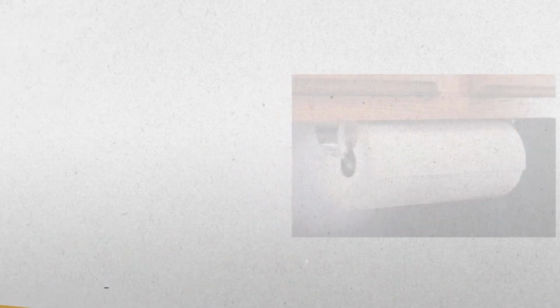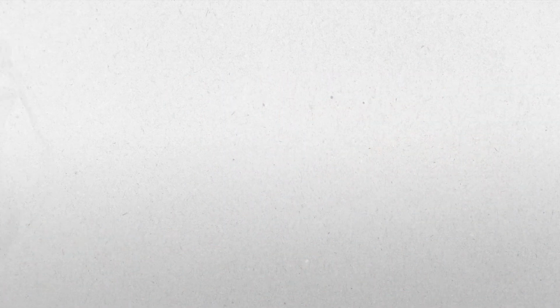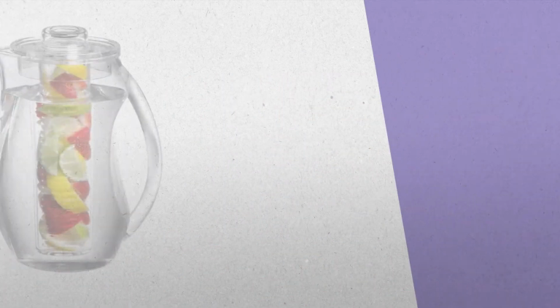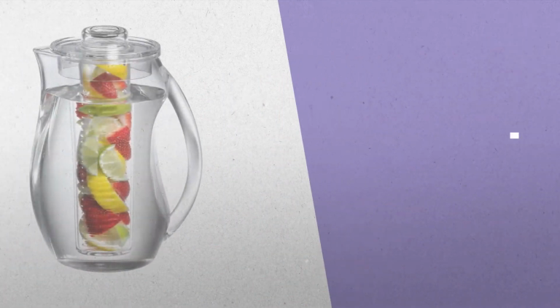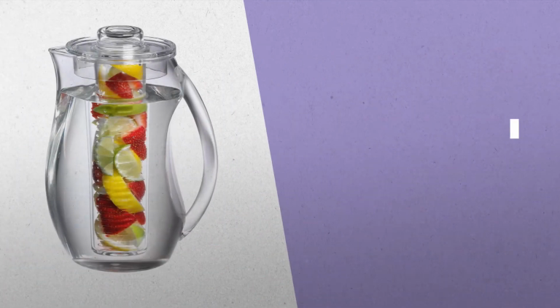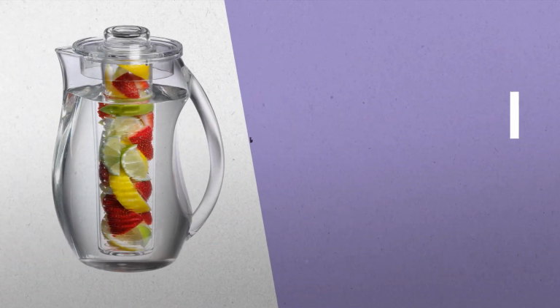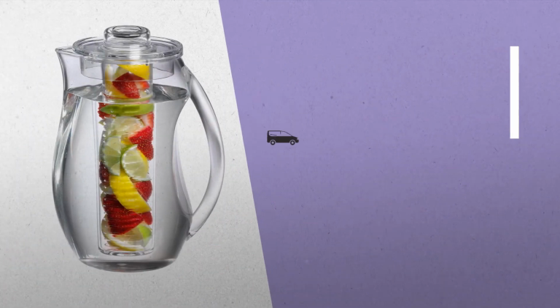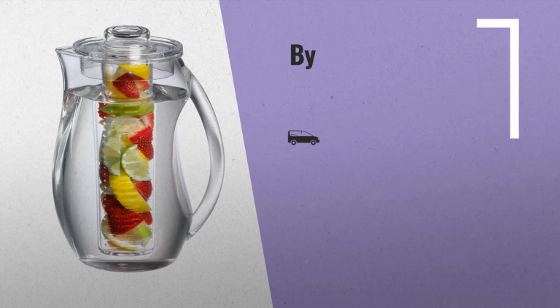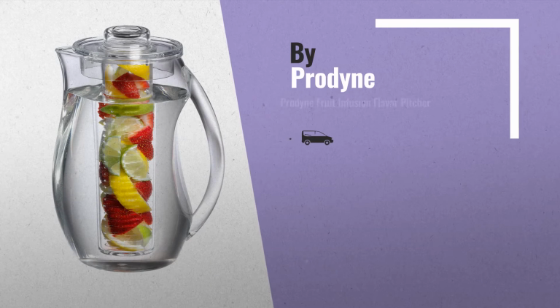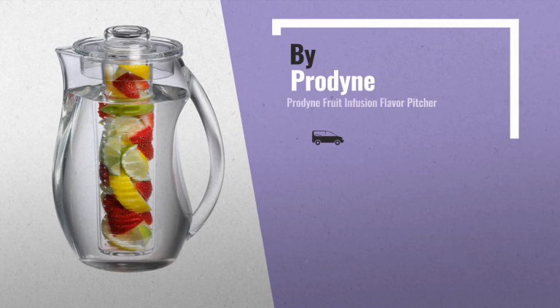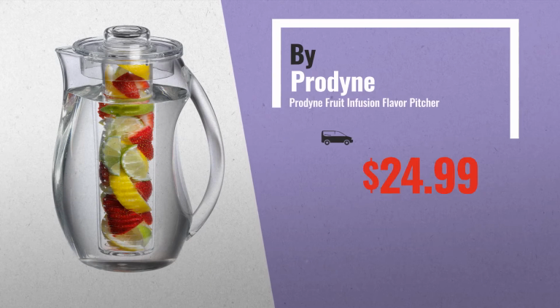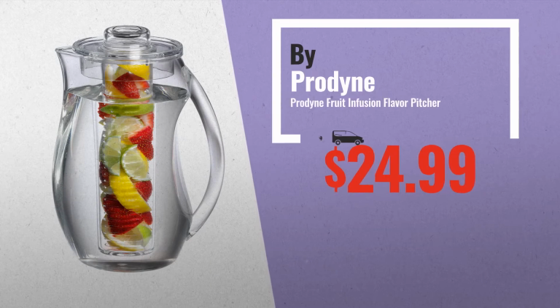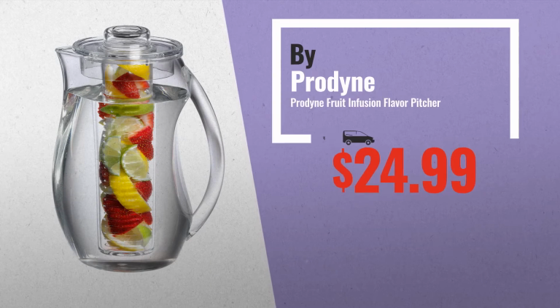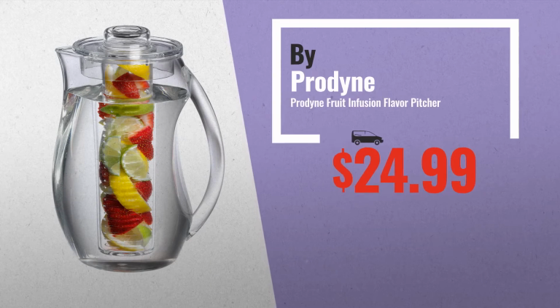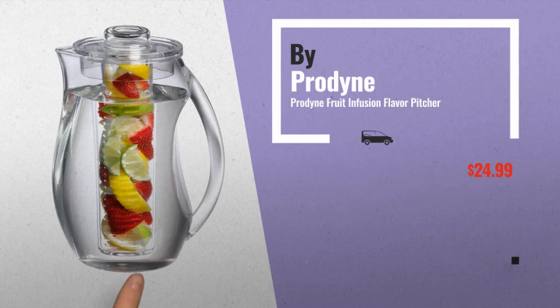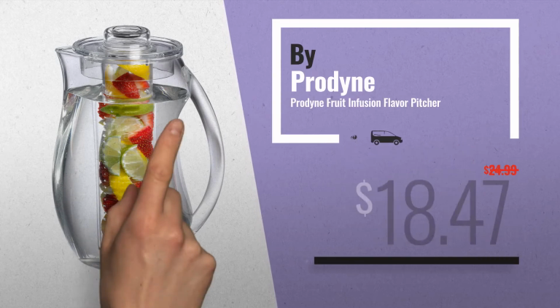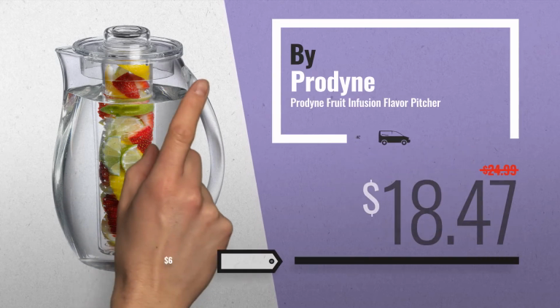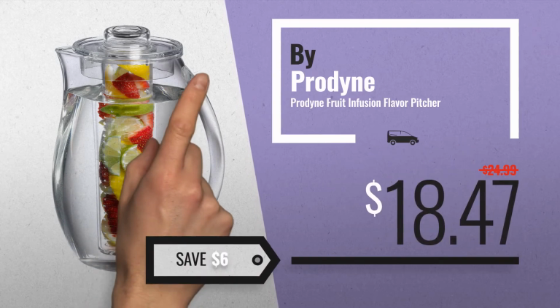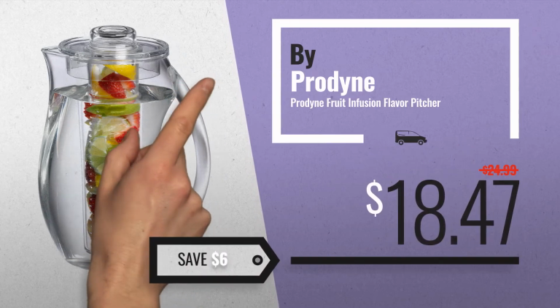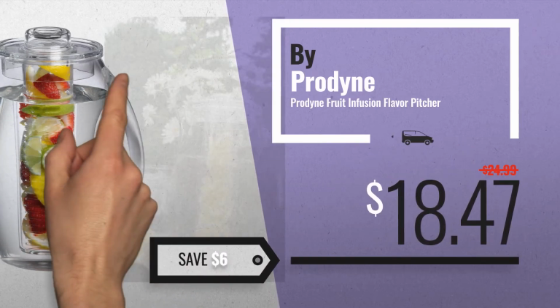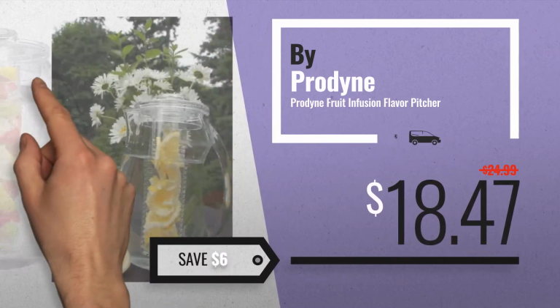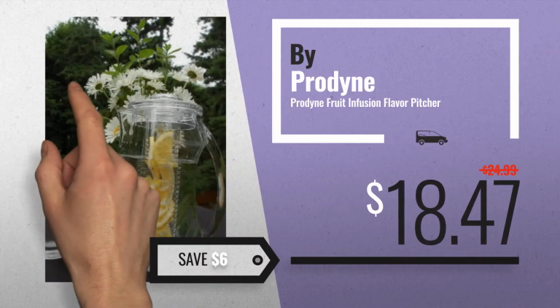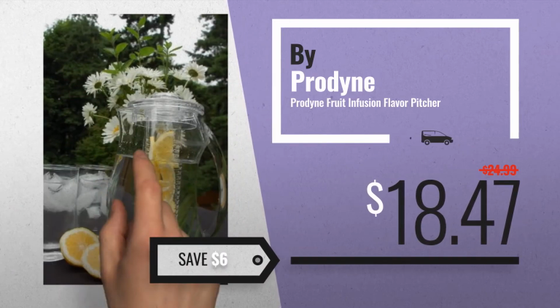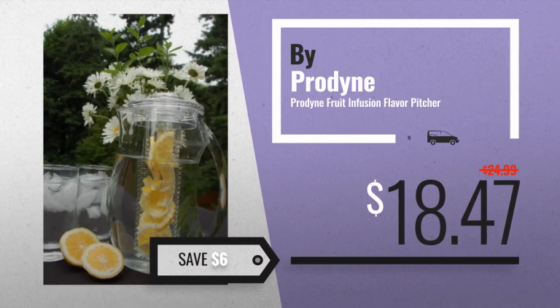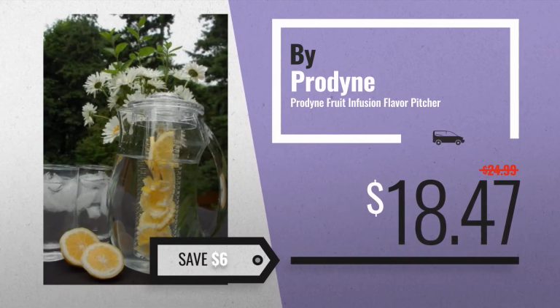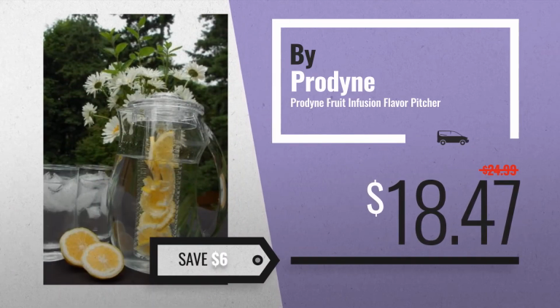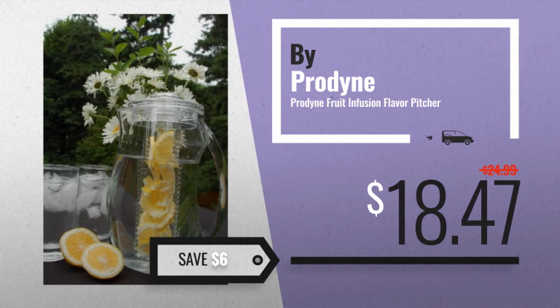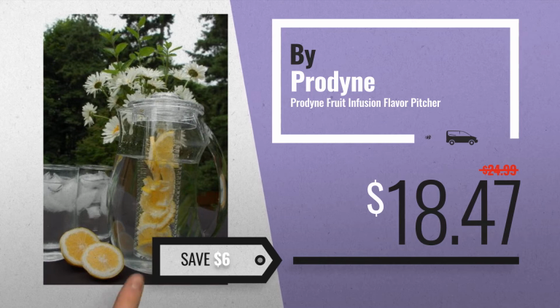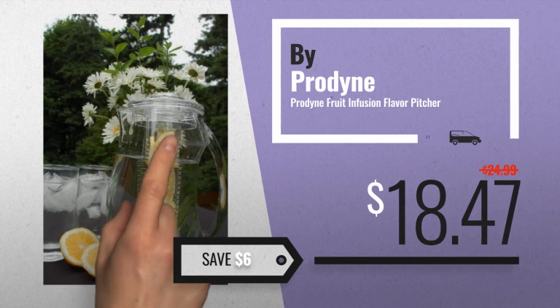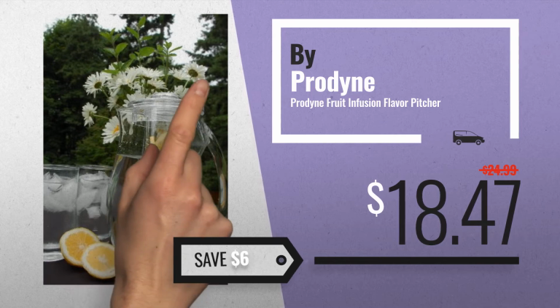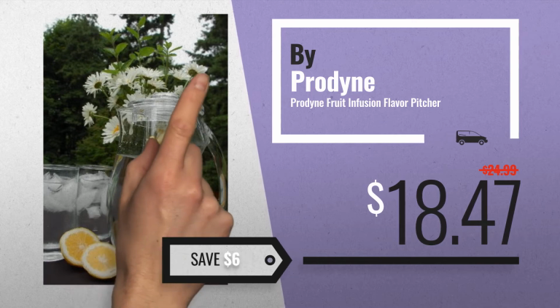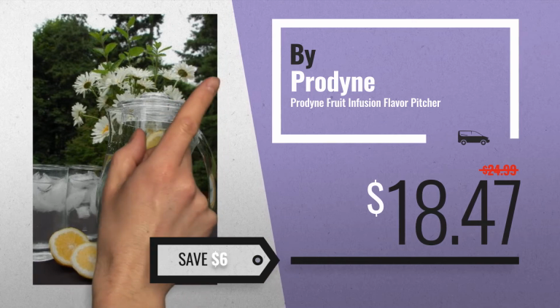Number 2. Another great product by ProDyne. Available now on Amazon only at $18.47.